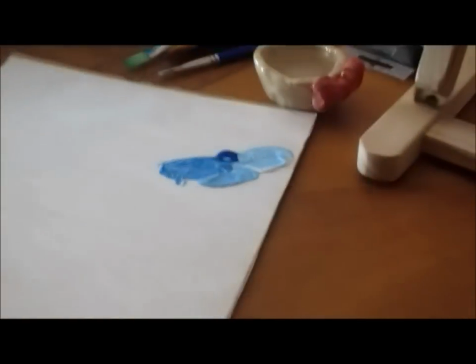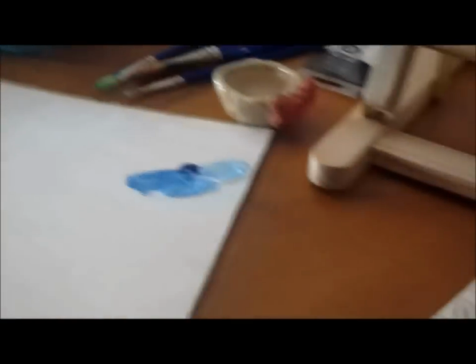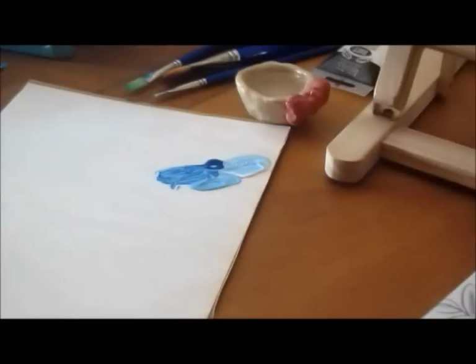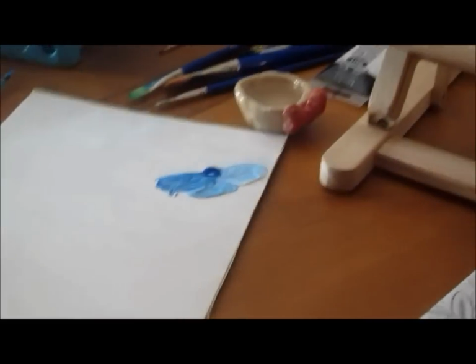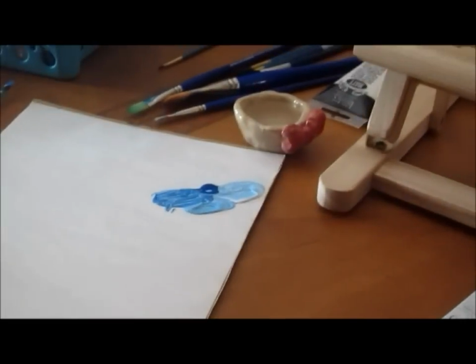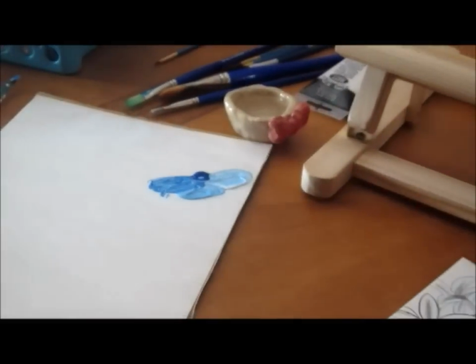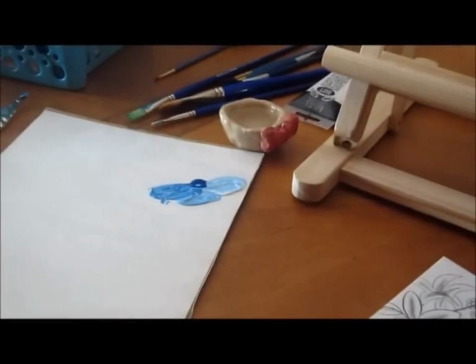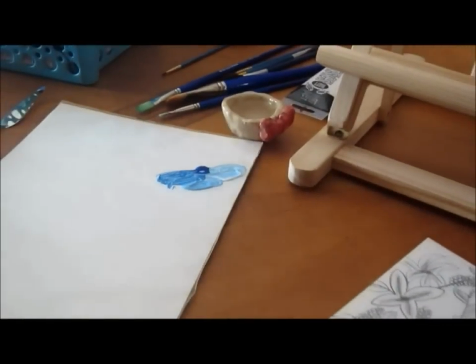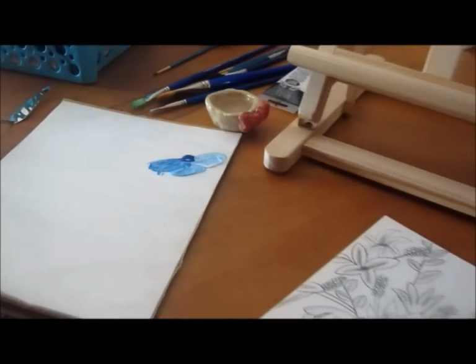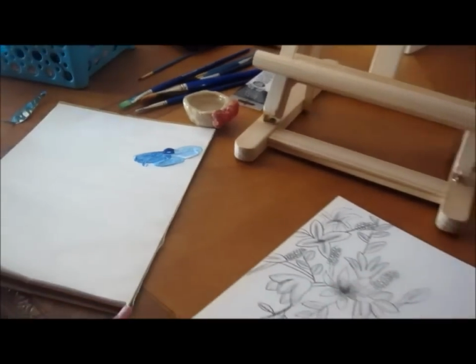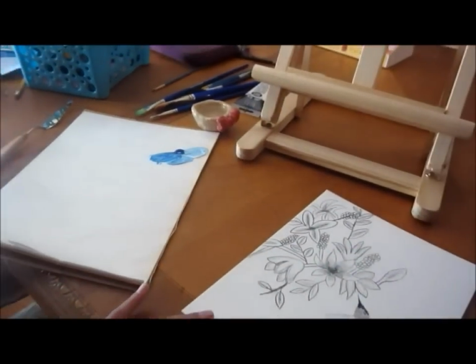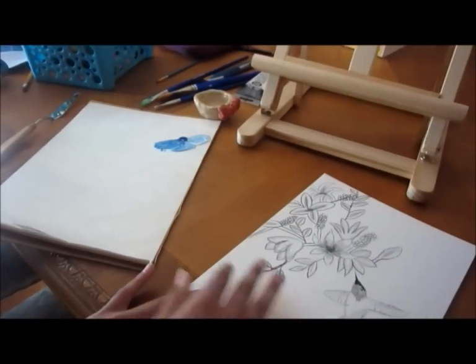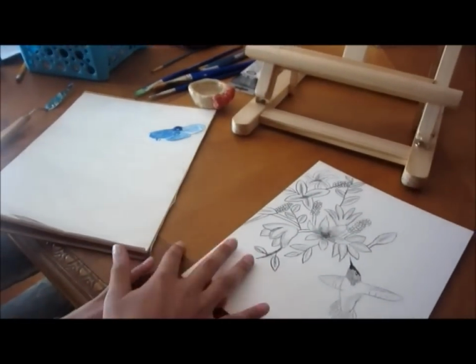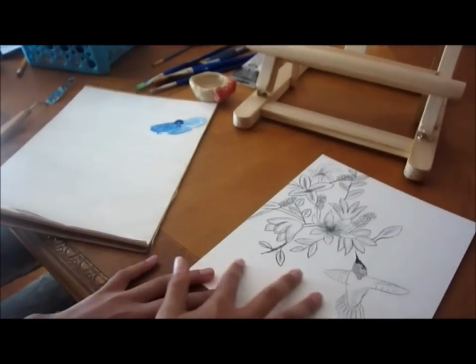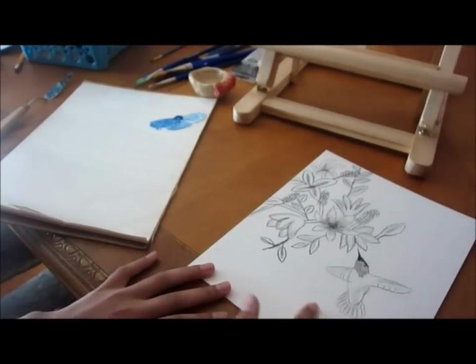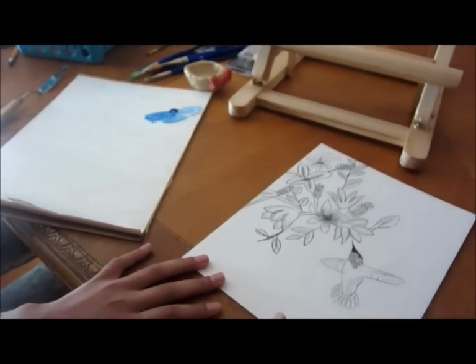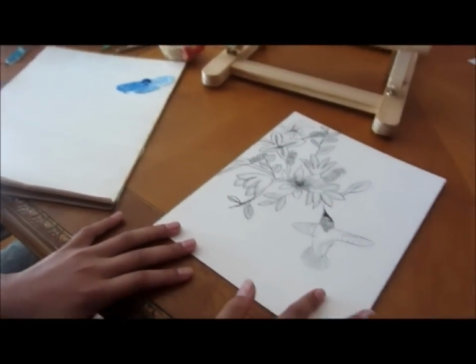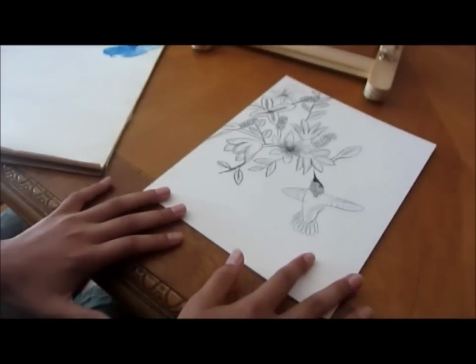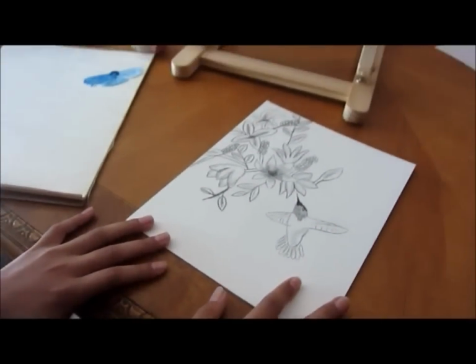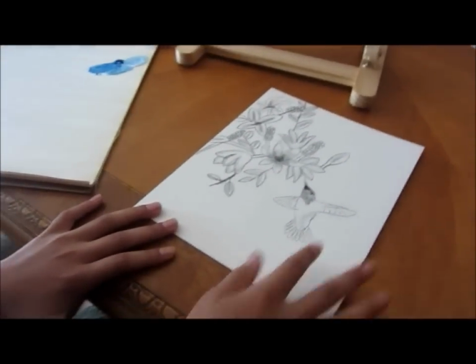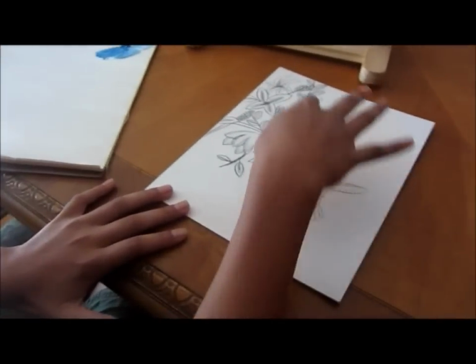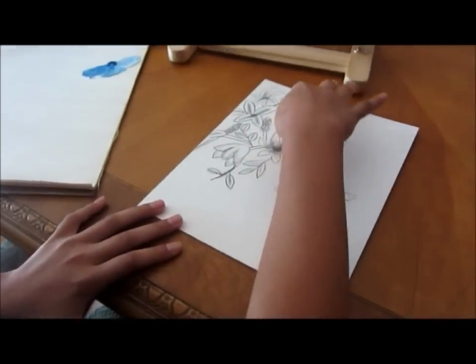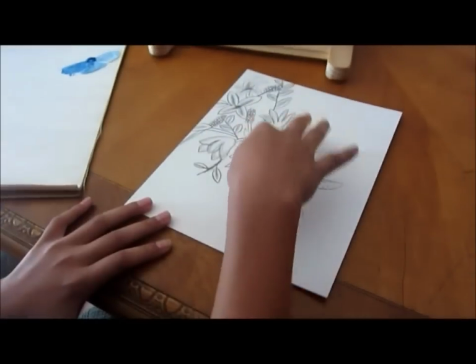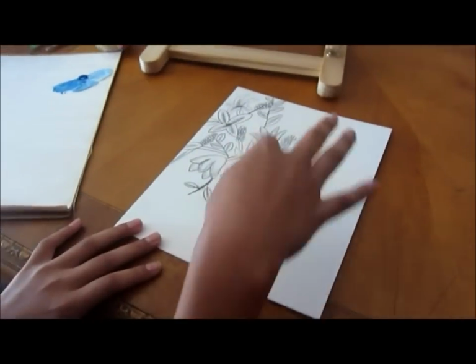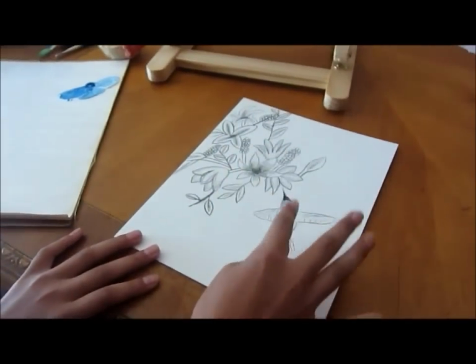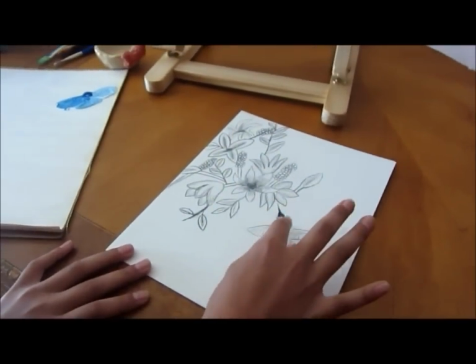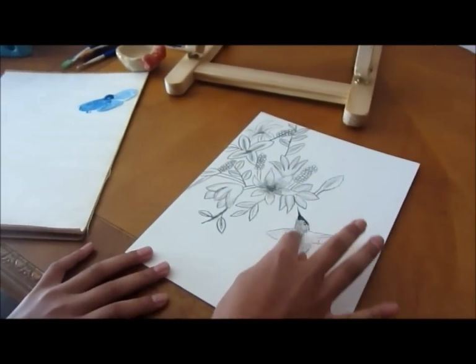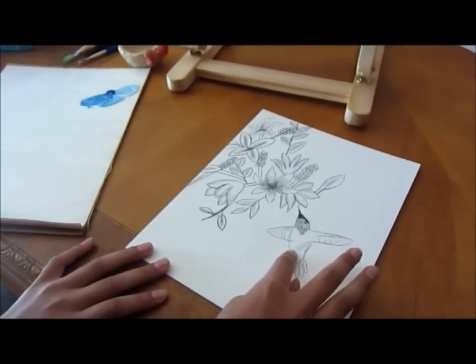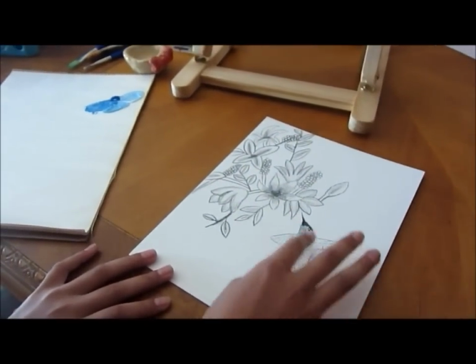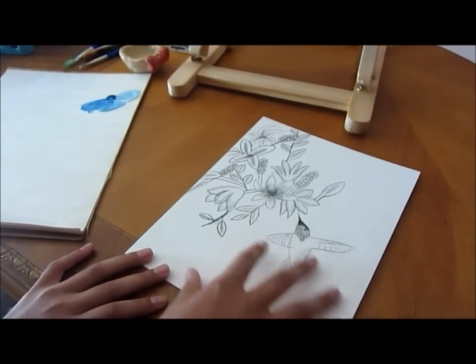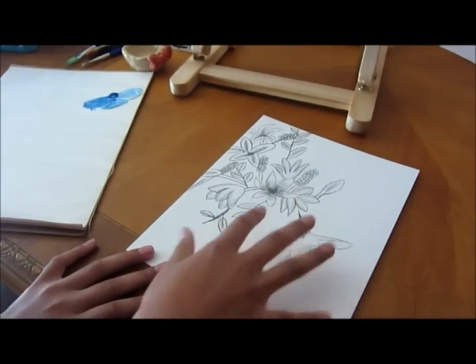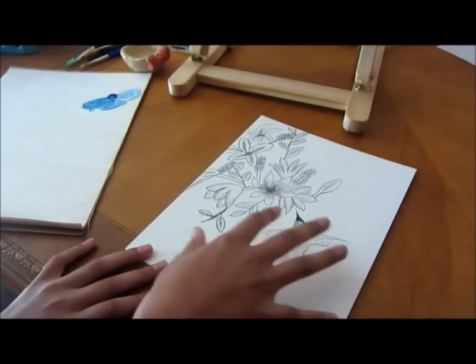So we want to always work back to front, so I'm going to do the sky first because it's the background. Then I'm going to move to flowers, and then finally the hummingbird because it's the central point.